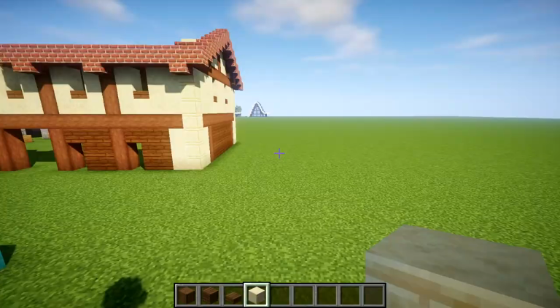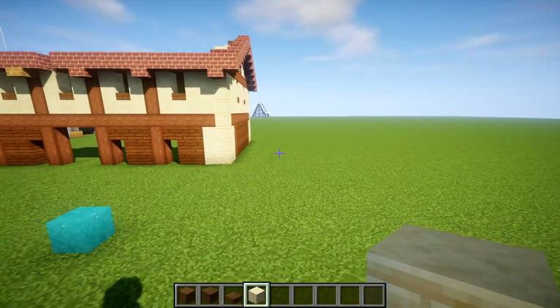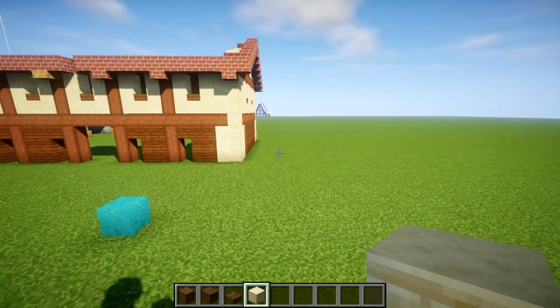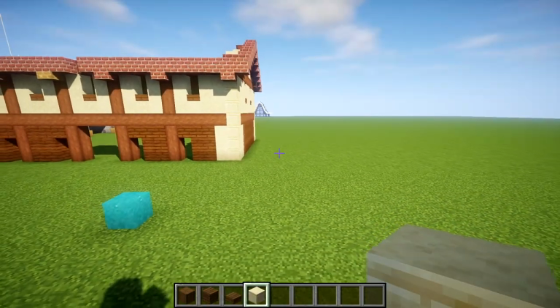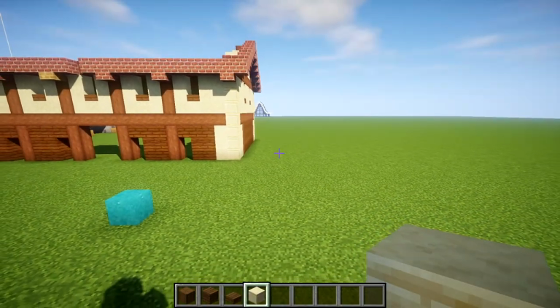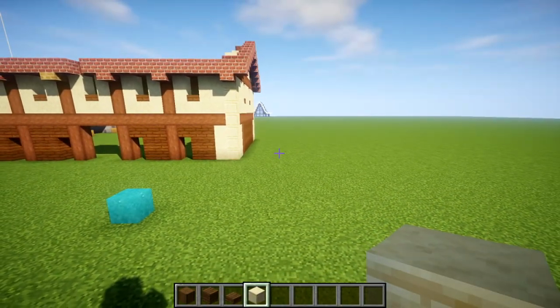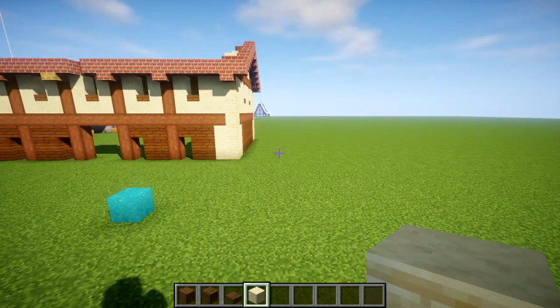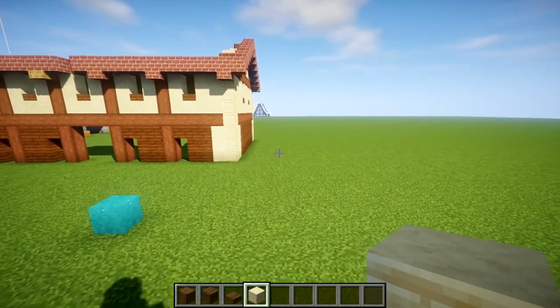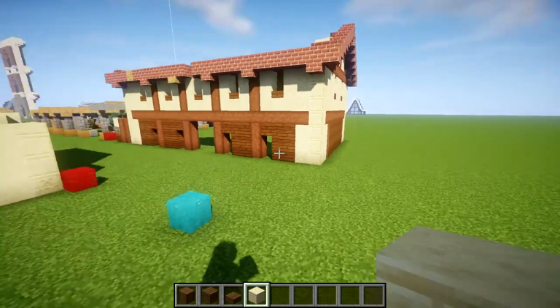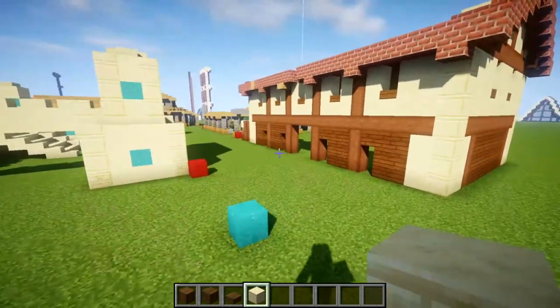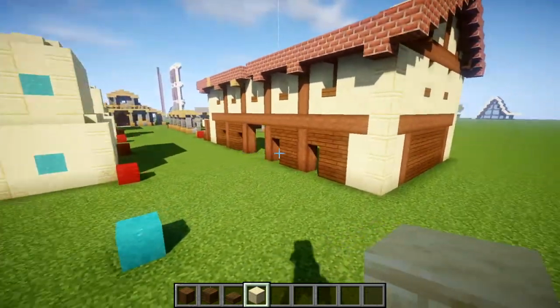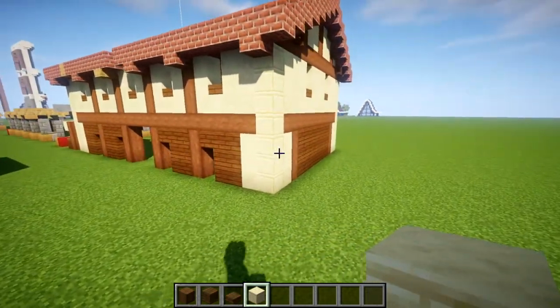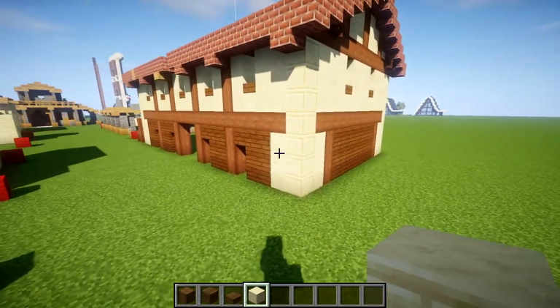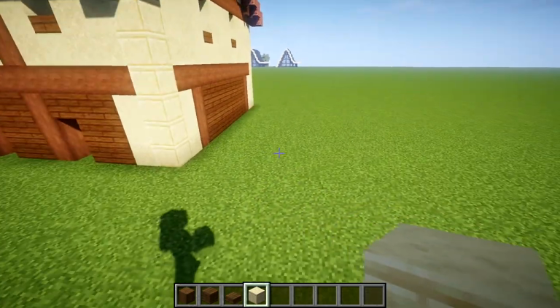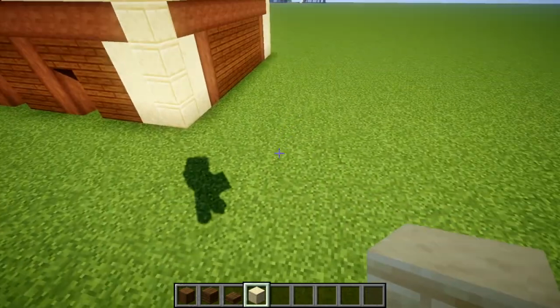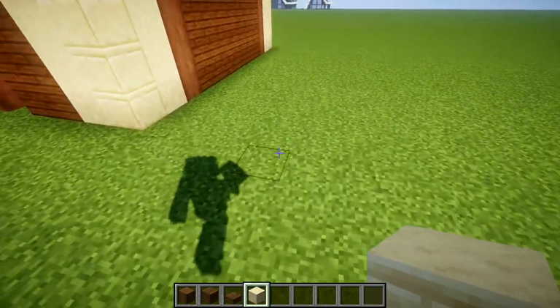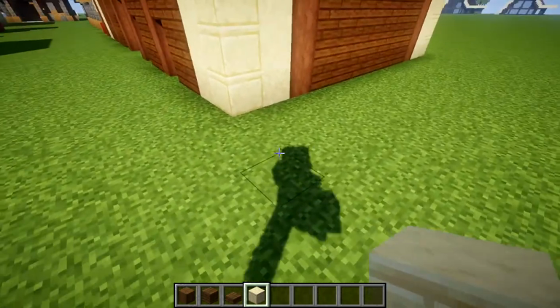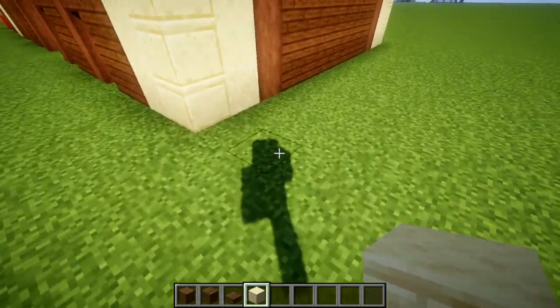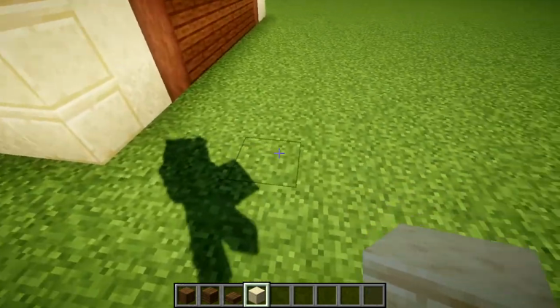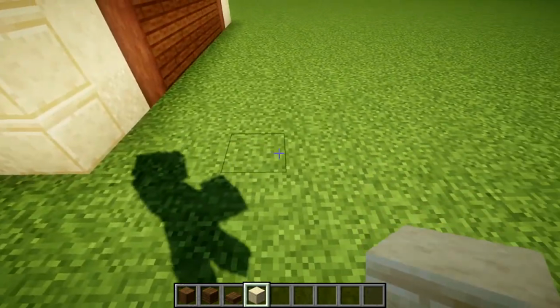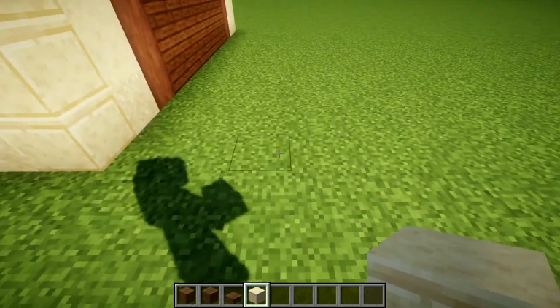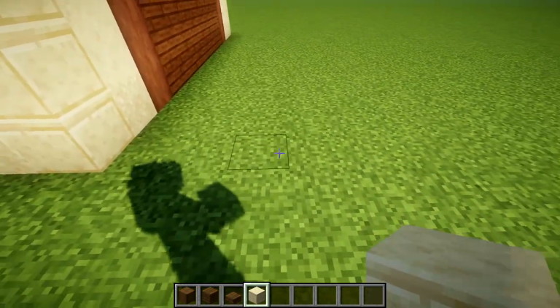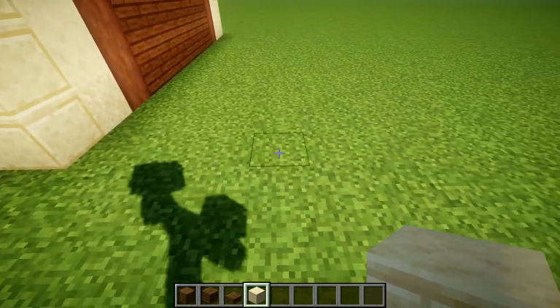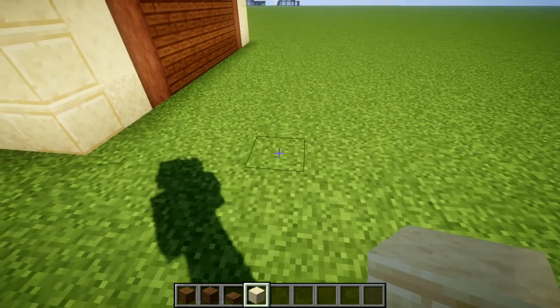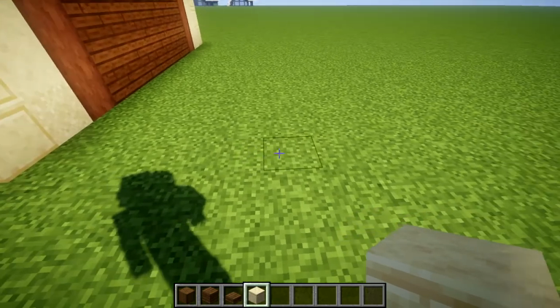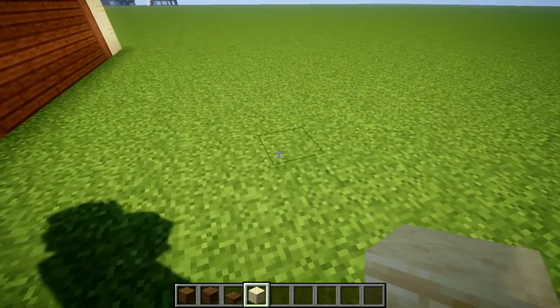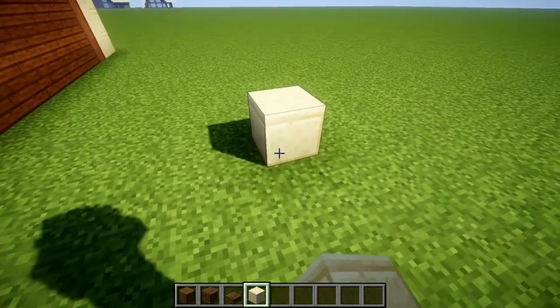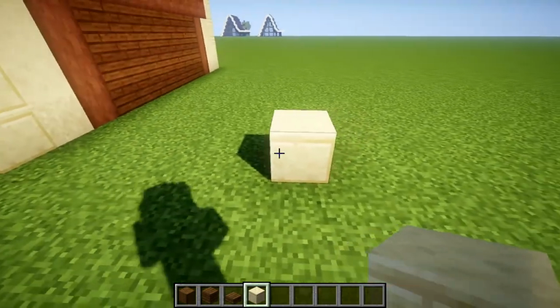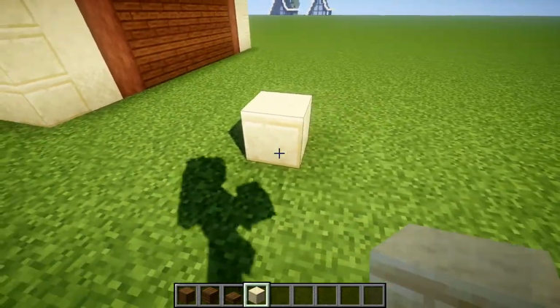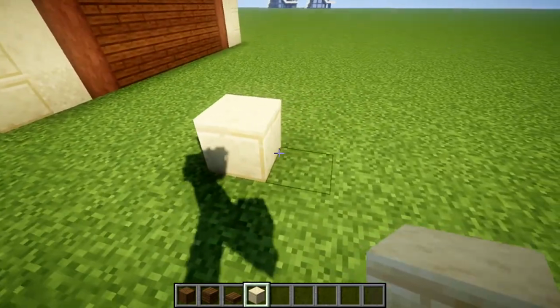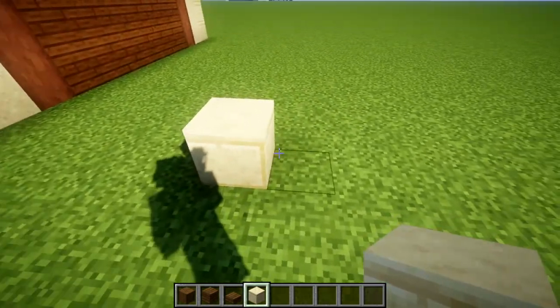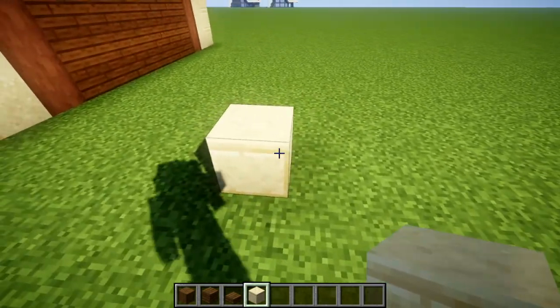Starting out, you're going to want to label the four corner posts of the building — that's at least how I do things. Let's get some space here. It said 23 blocks, so we count out 23.